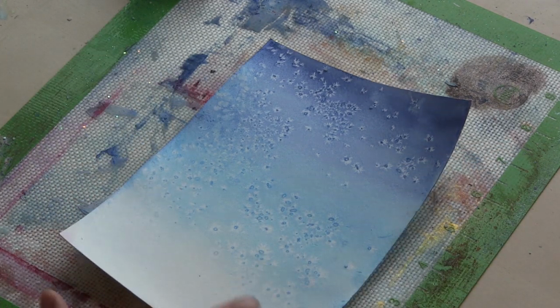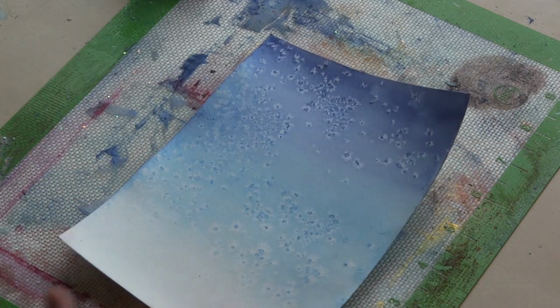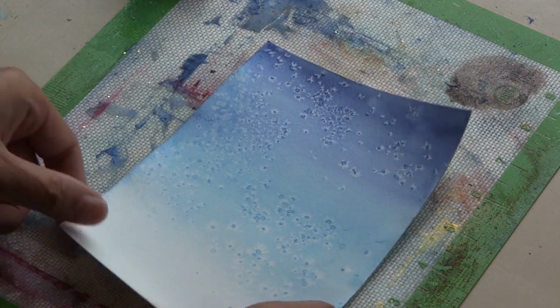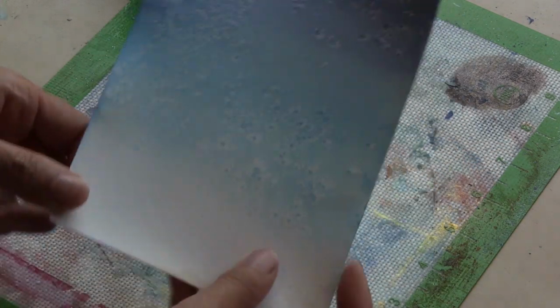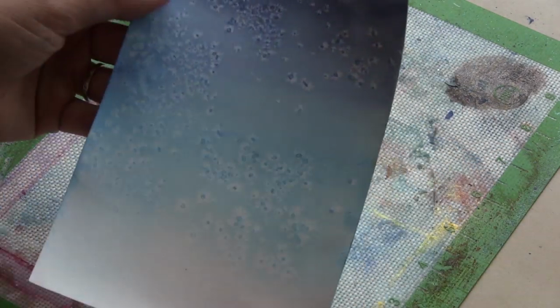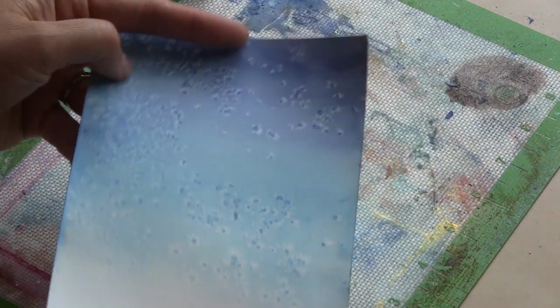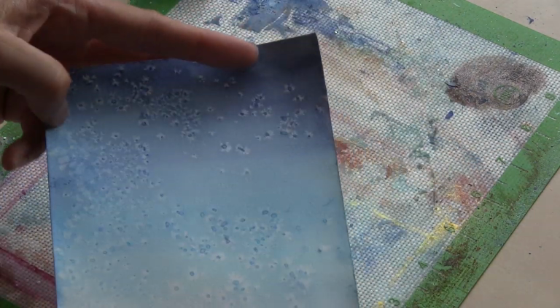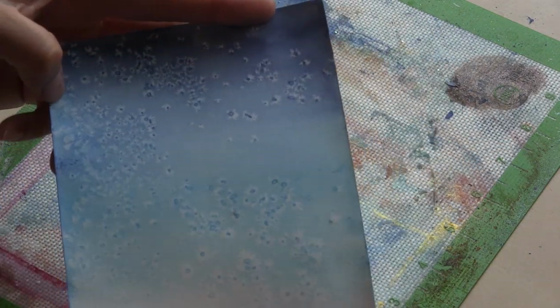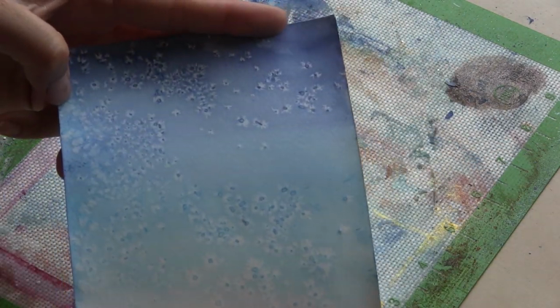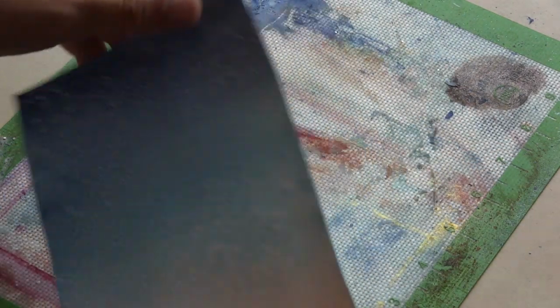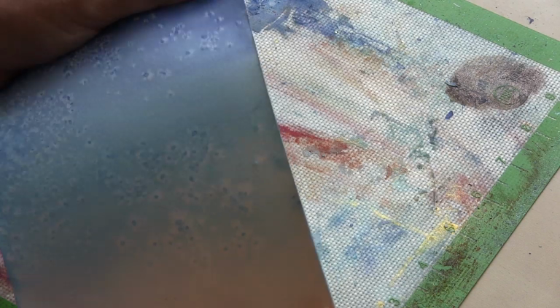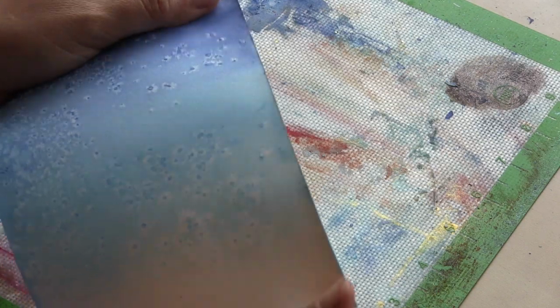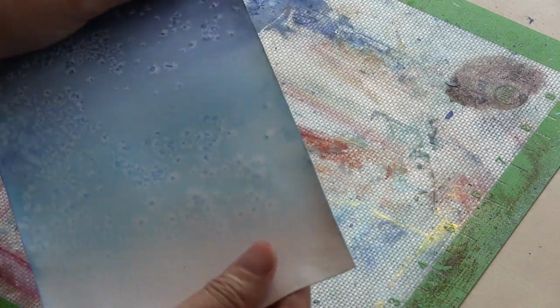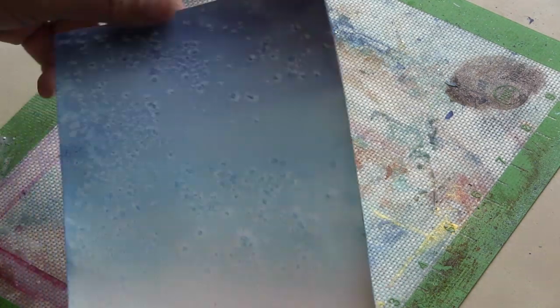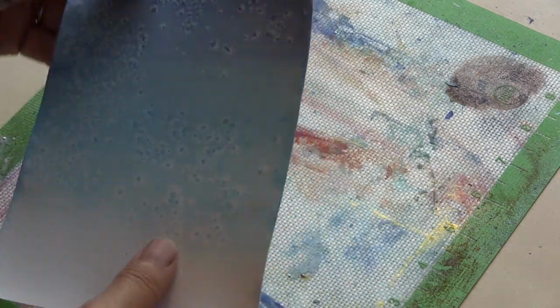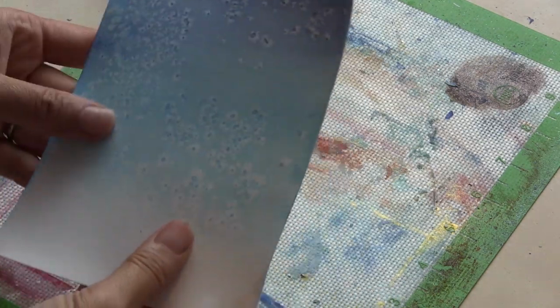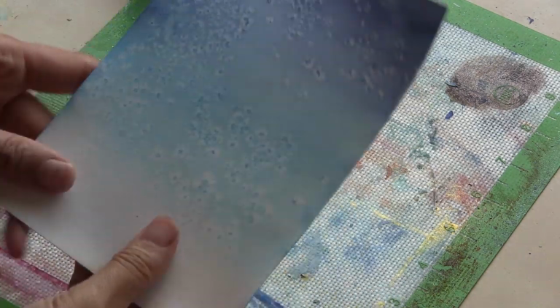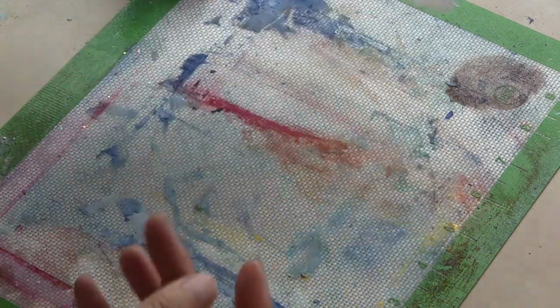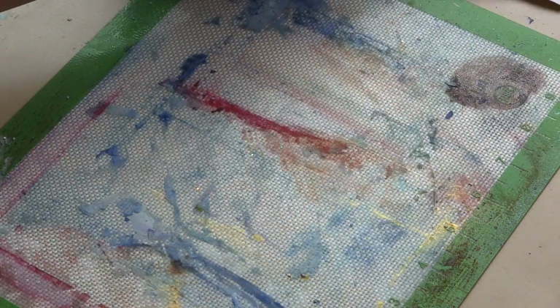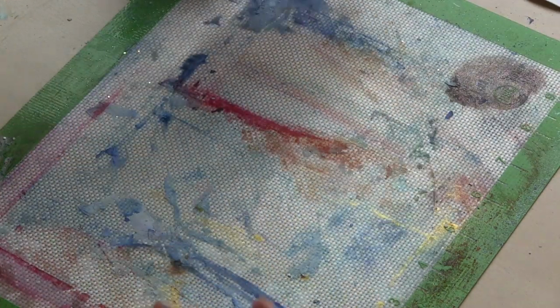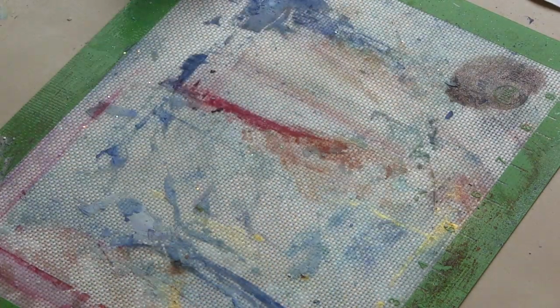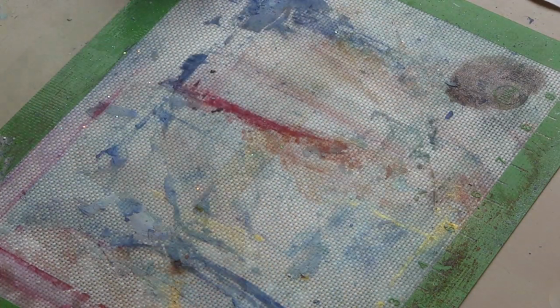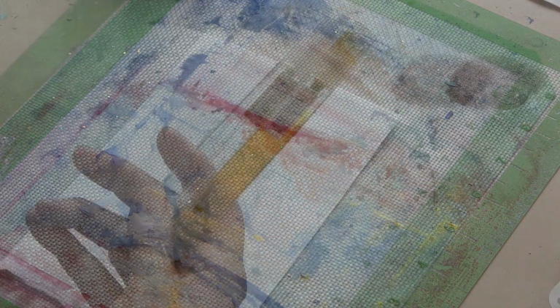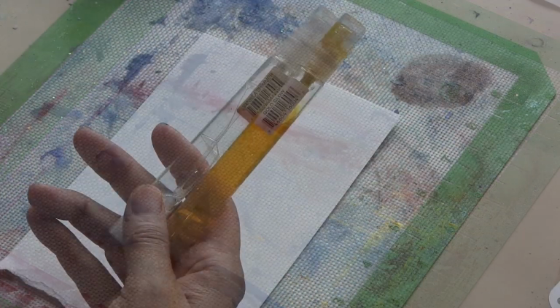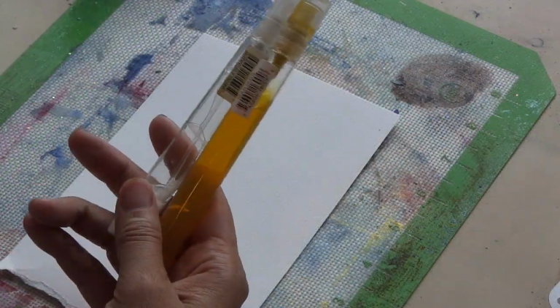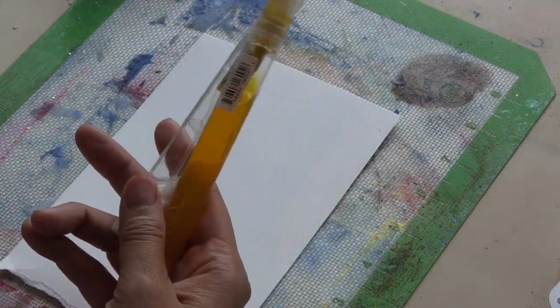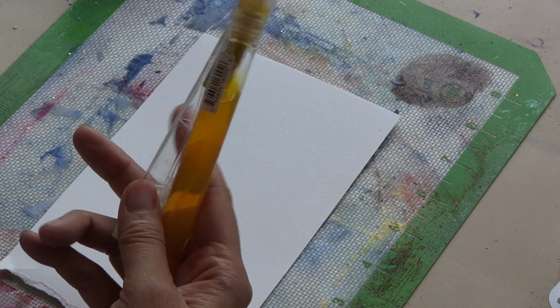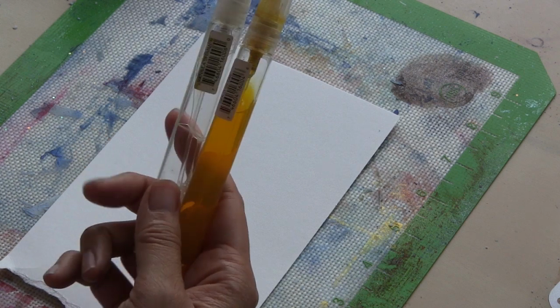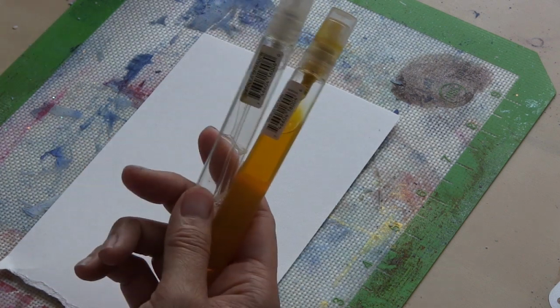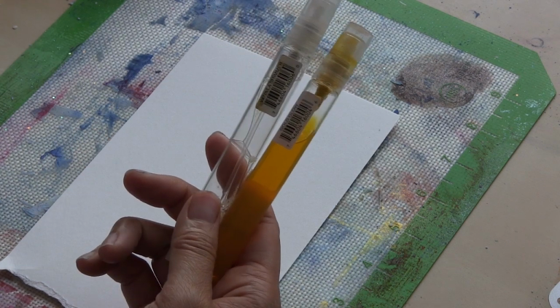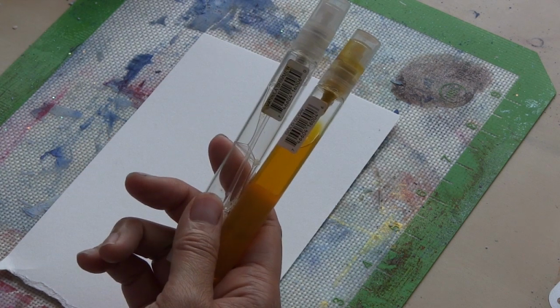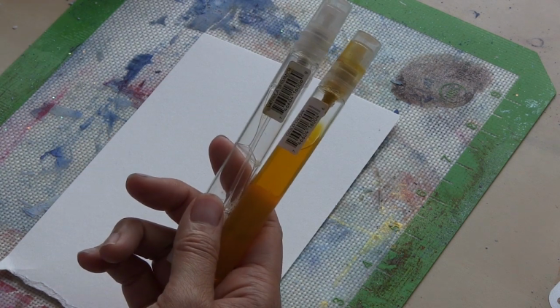For something like this, you probably want to work on a sturdy paper surface. I'm using a Bristol vellum from Strathmore. You could use watercolor paper or even a nice strong white cardstock.